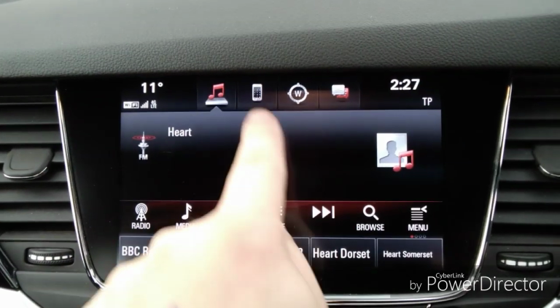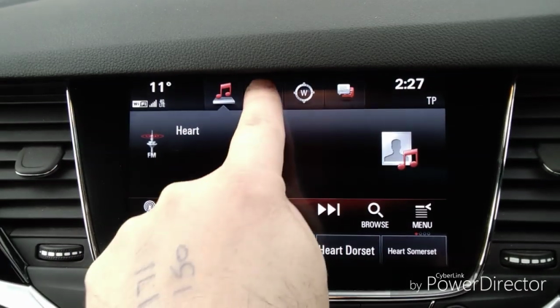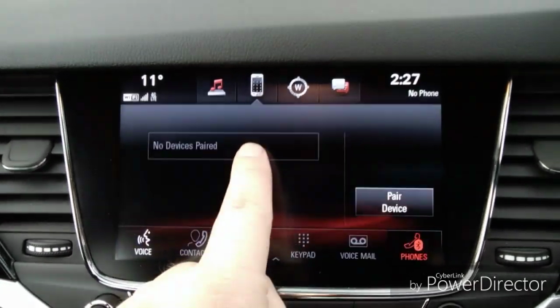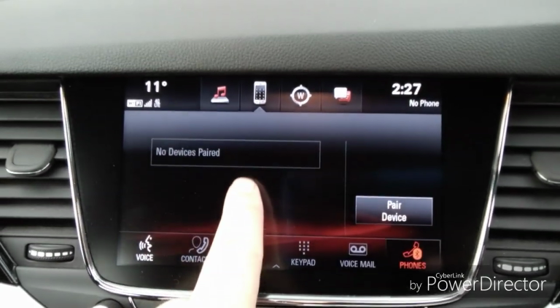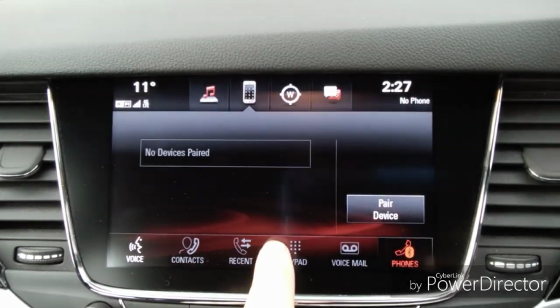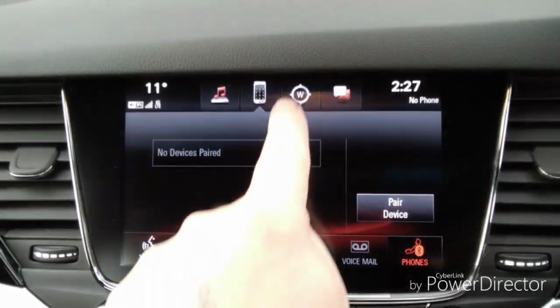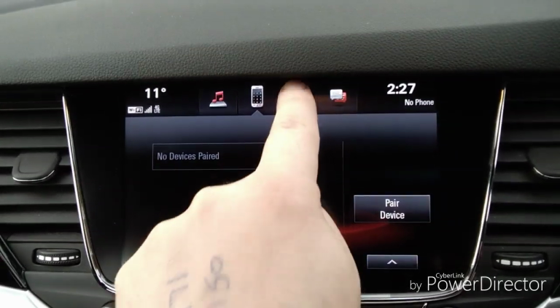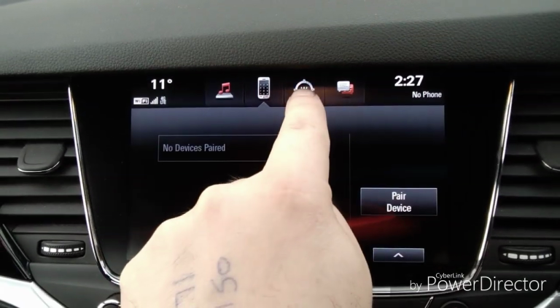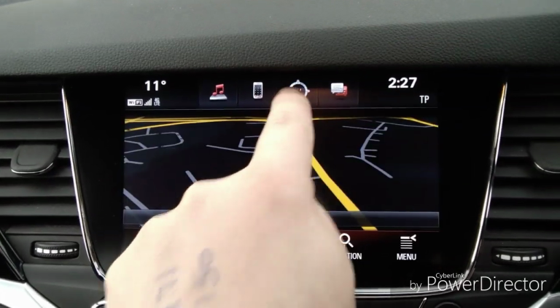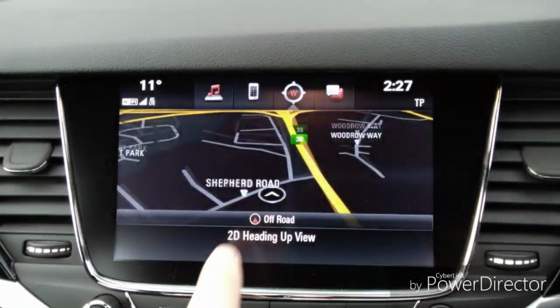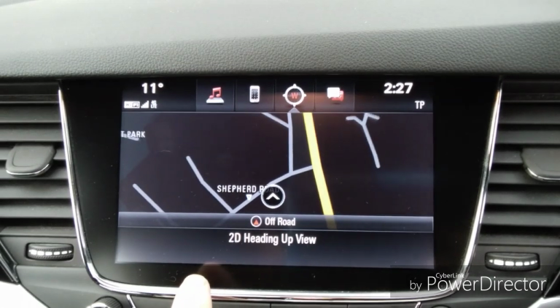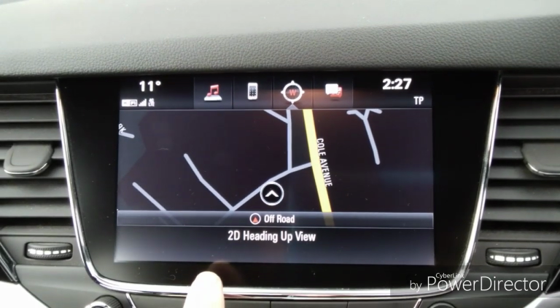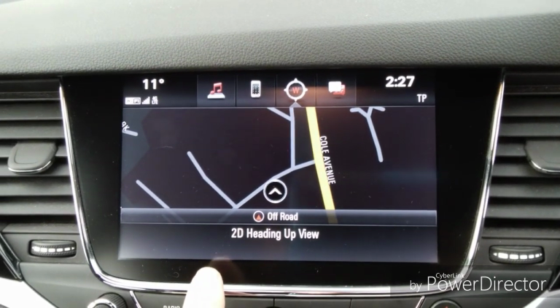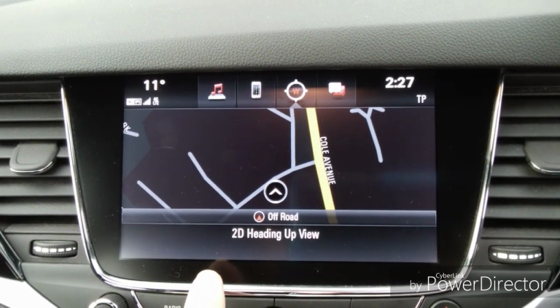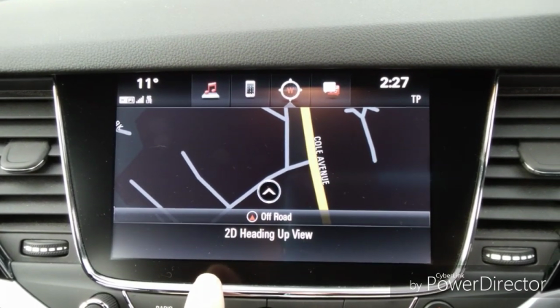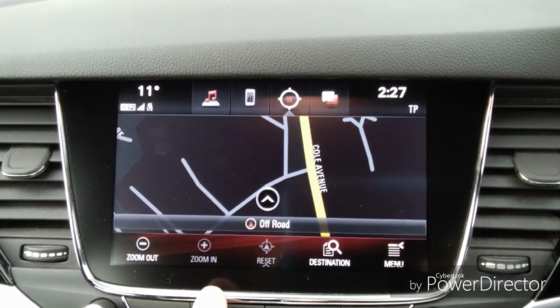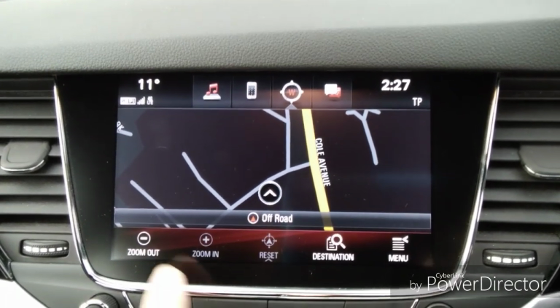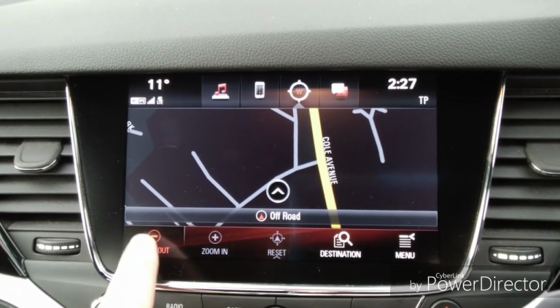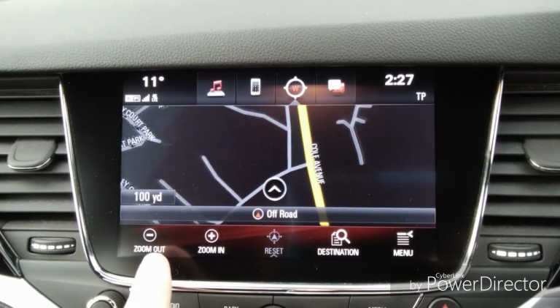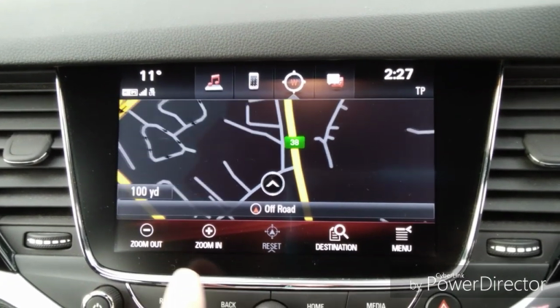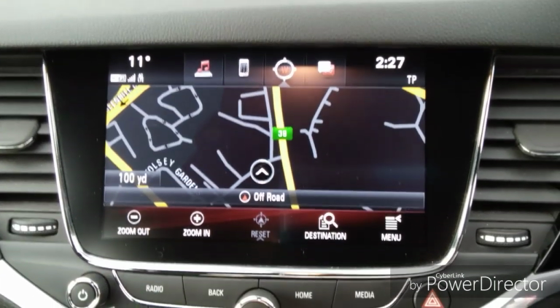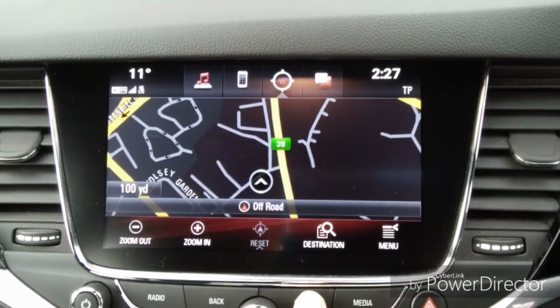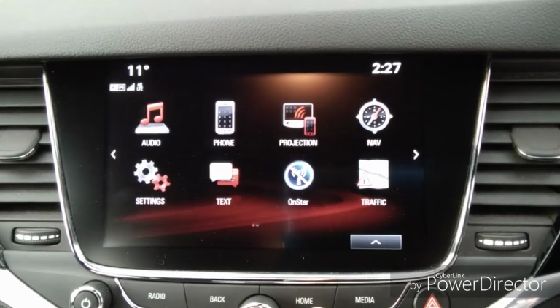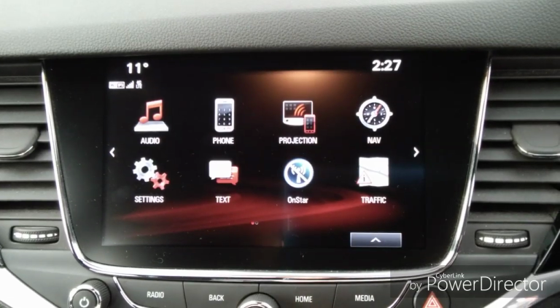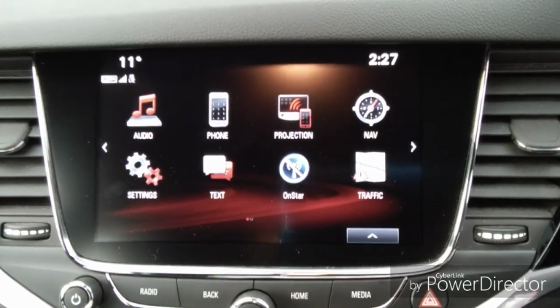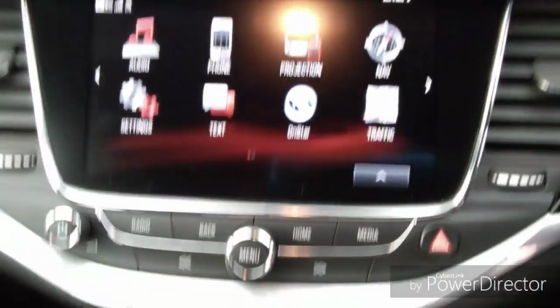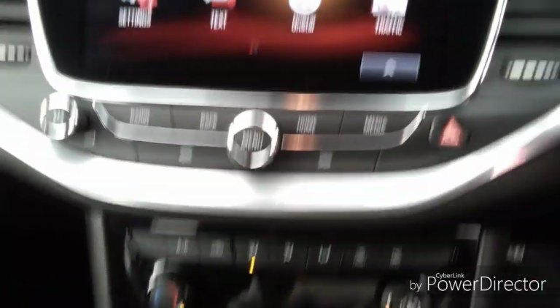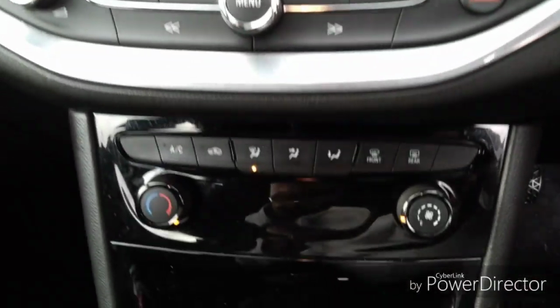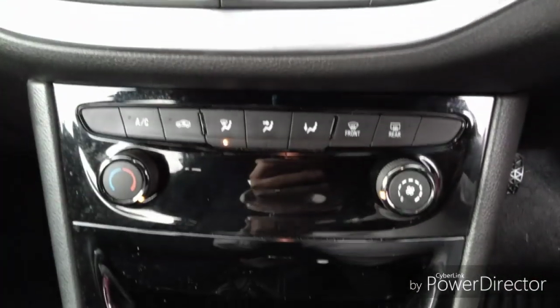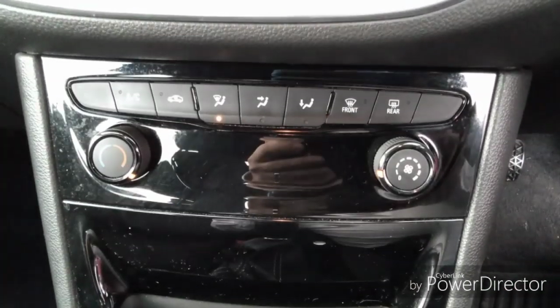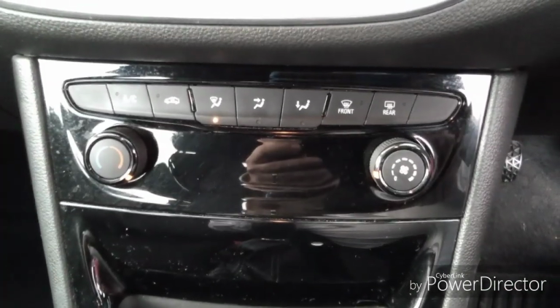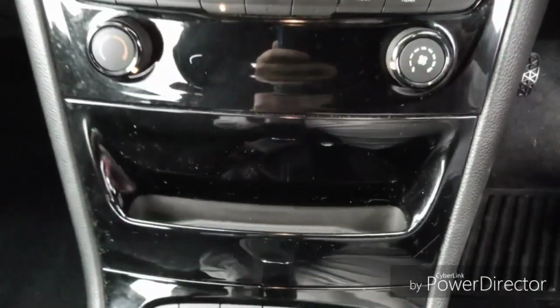You also have mobile phone connectivity to connect your mobile phone without taking your hands off the wheel. Satellite navigation helps you get to your destination quicker and easier. Climate control including air conditioning is also included.